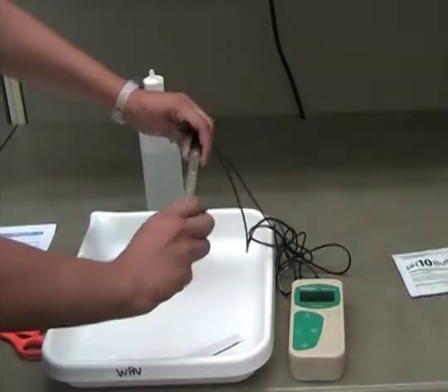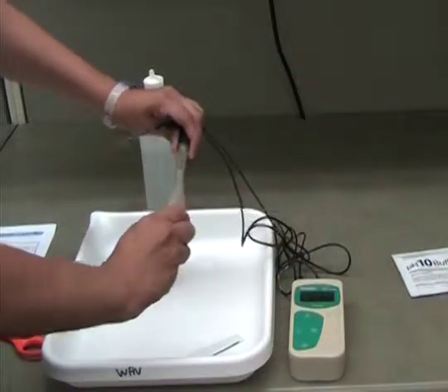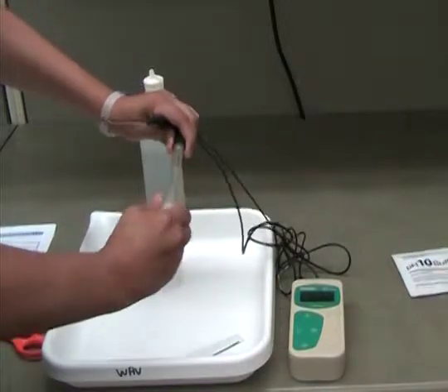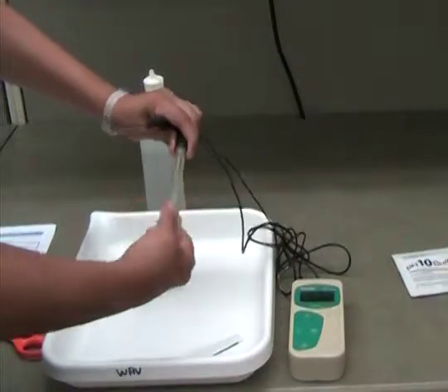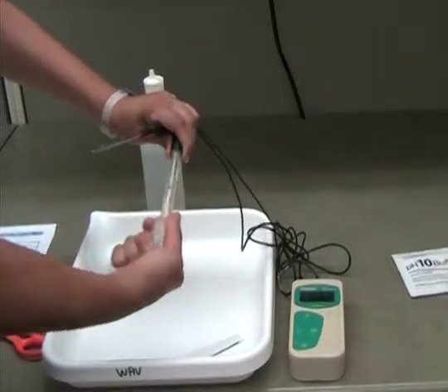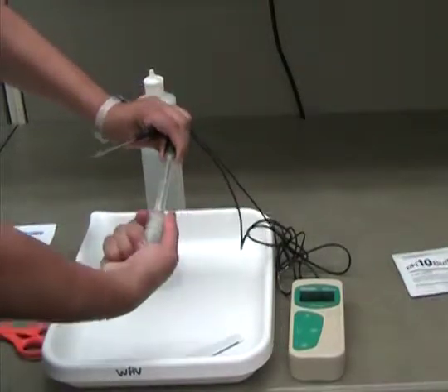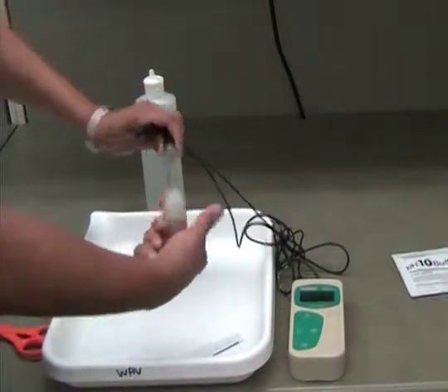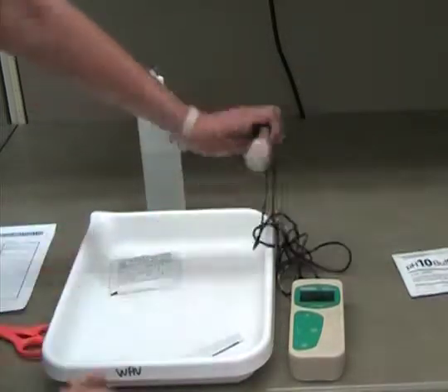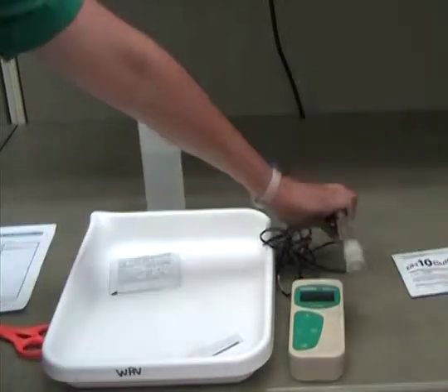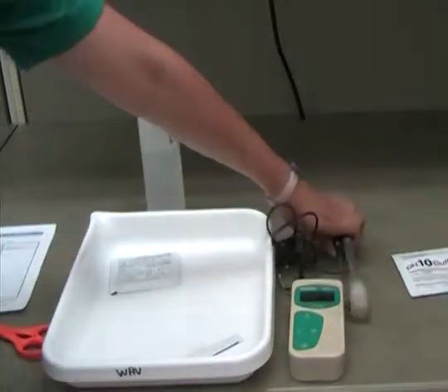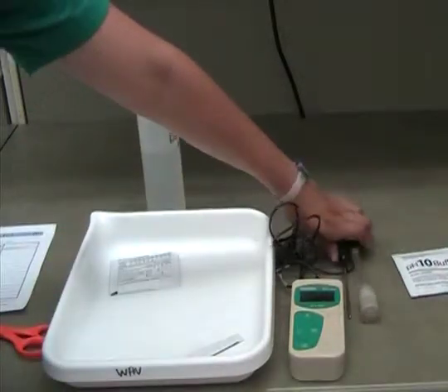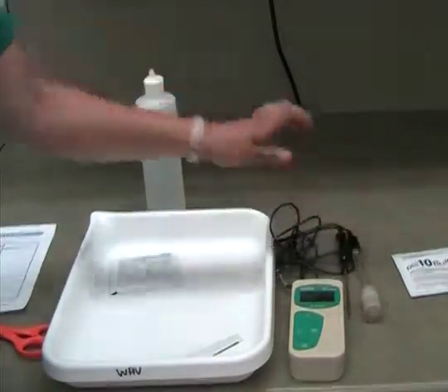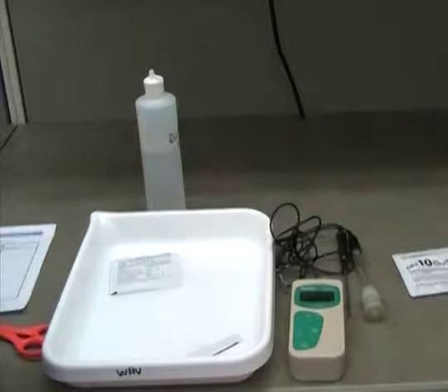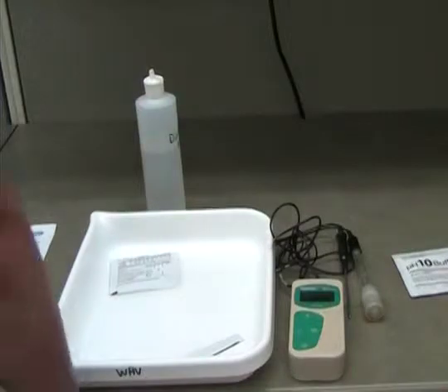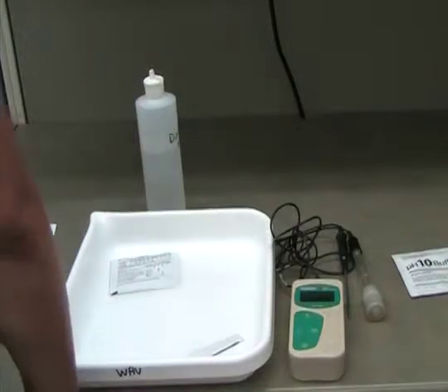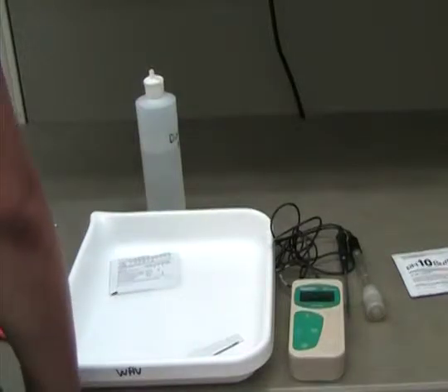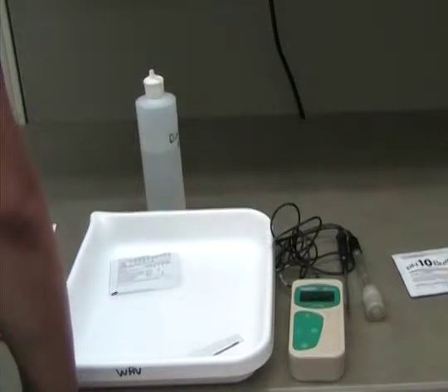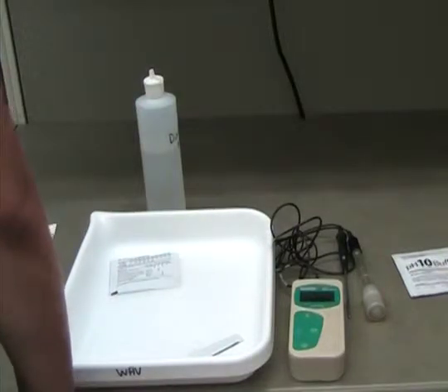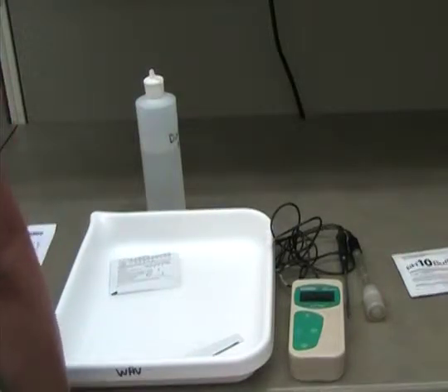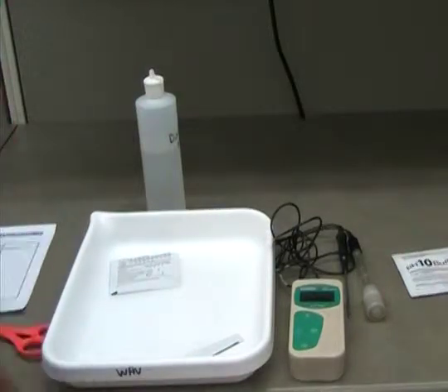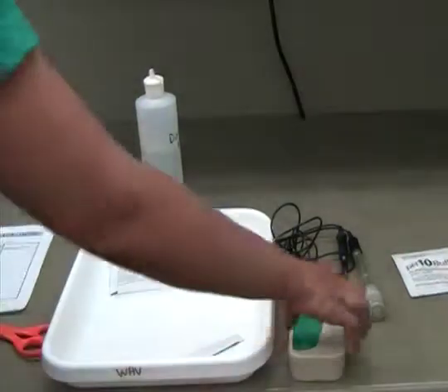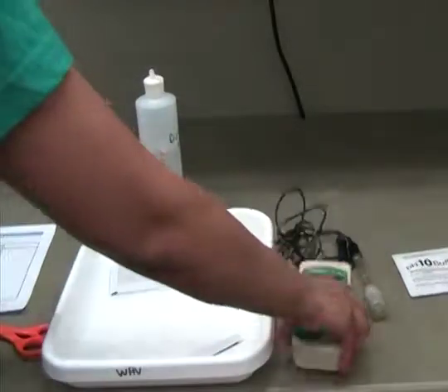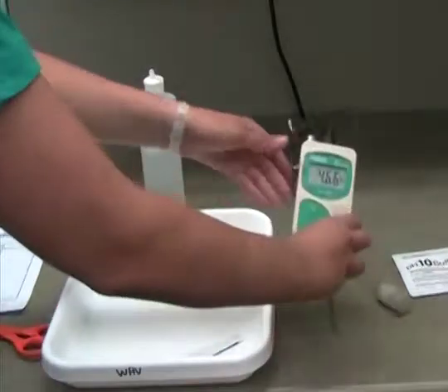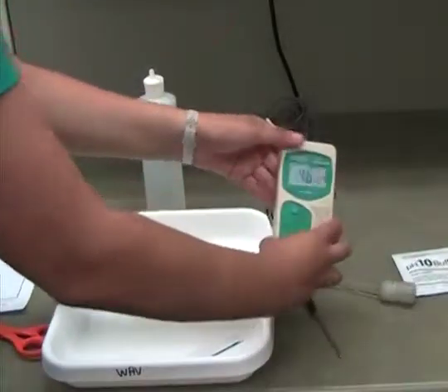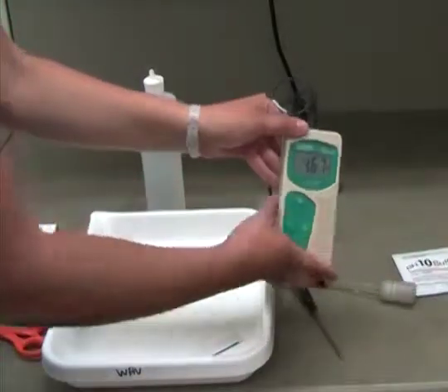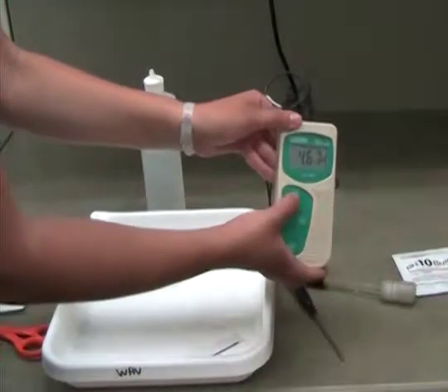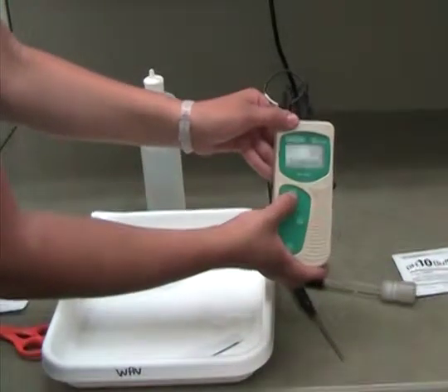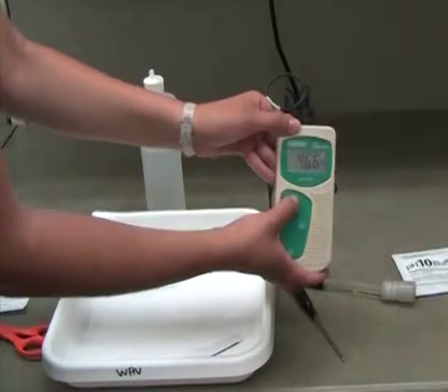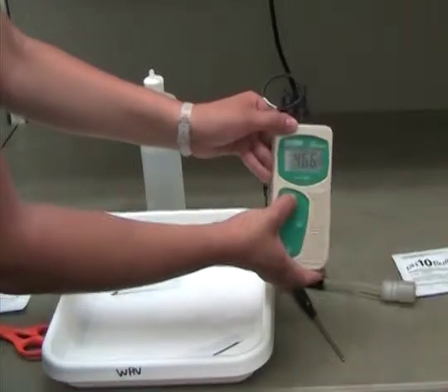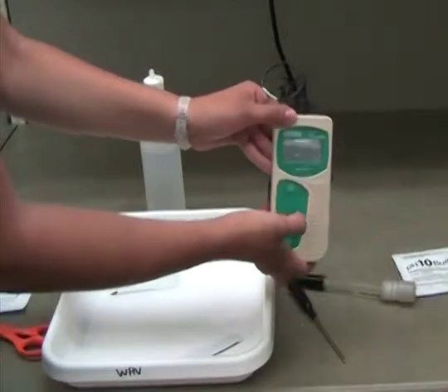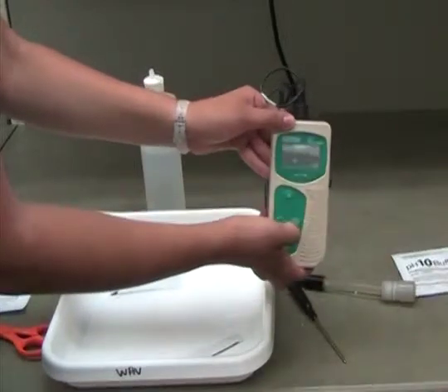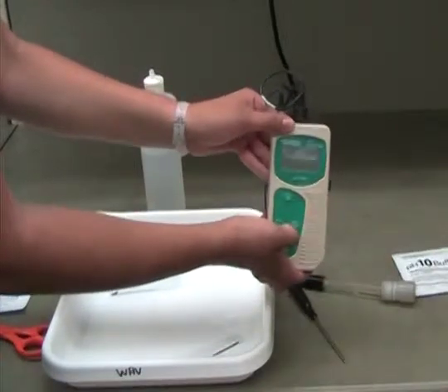If your pH meter is not calibrating properly, try cleaning the probe using the instructions provided in the instrument user manual, or contact your local WAVE coordinator for help.